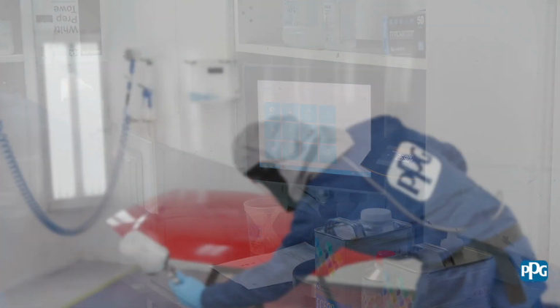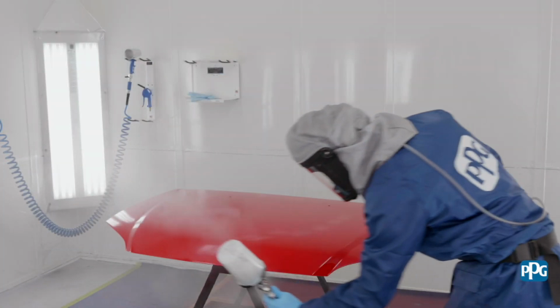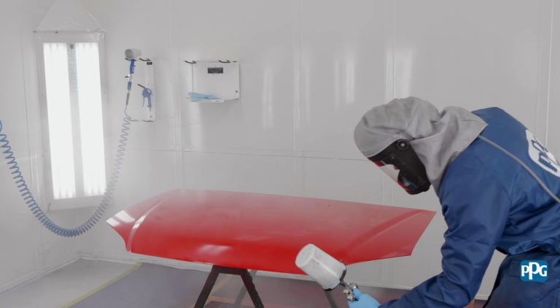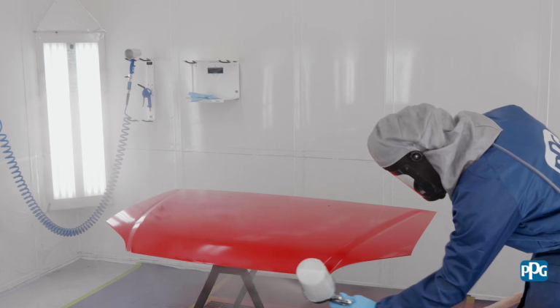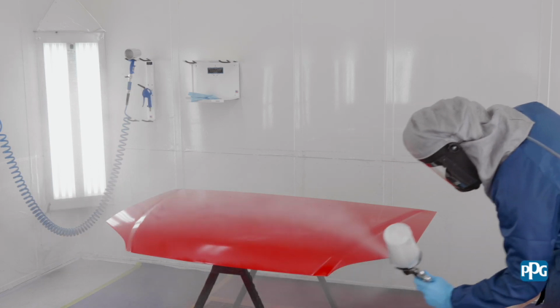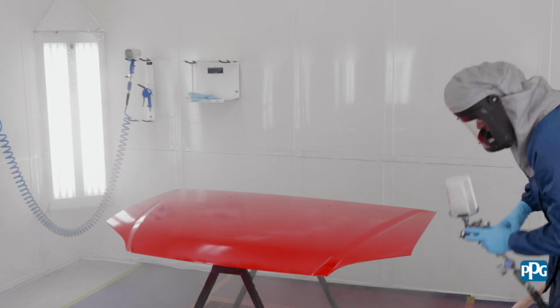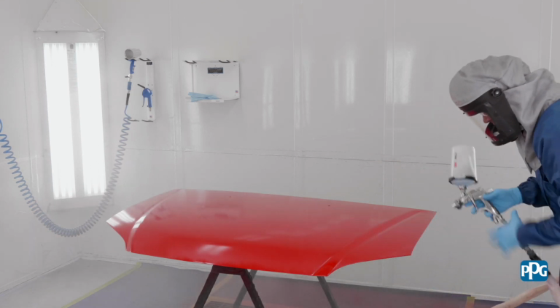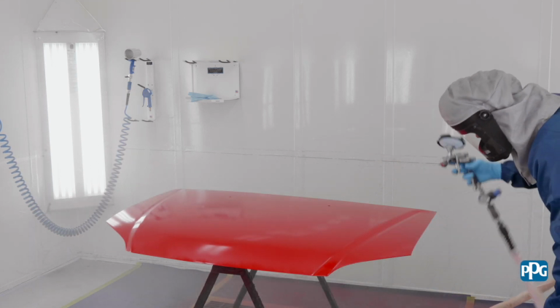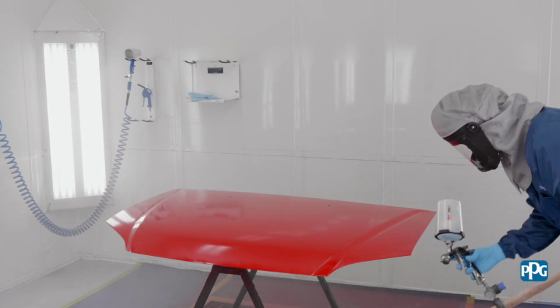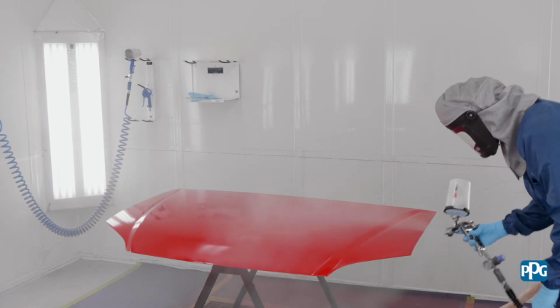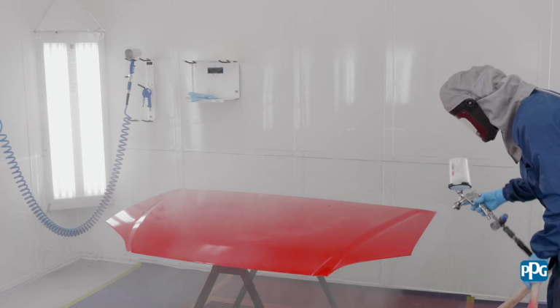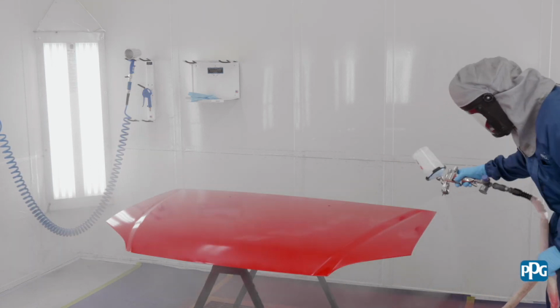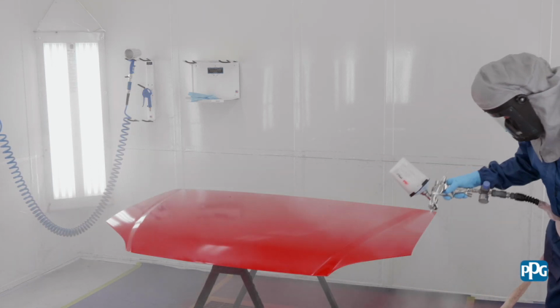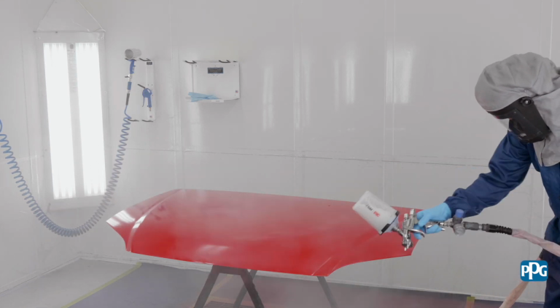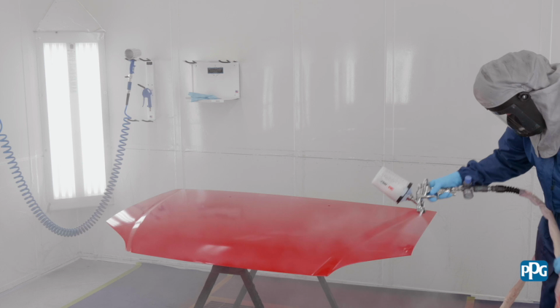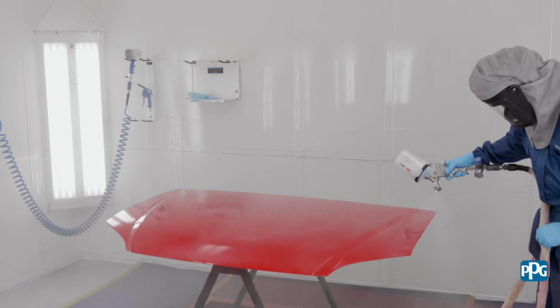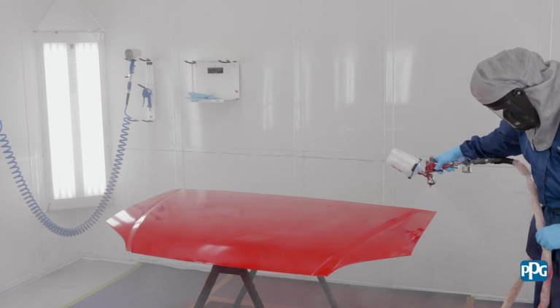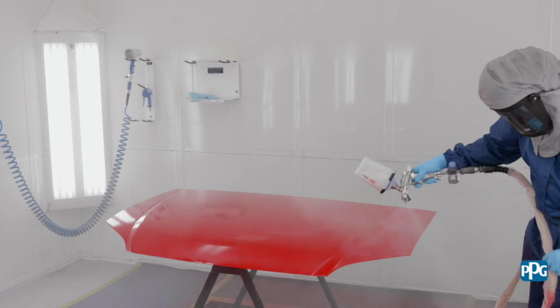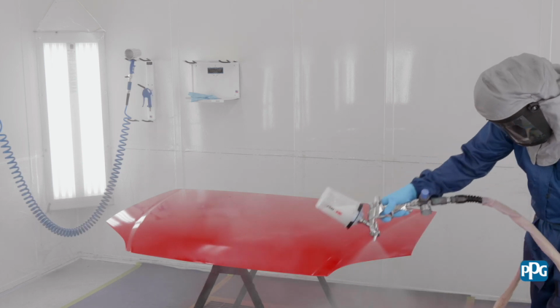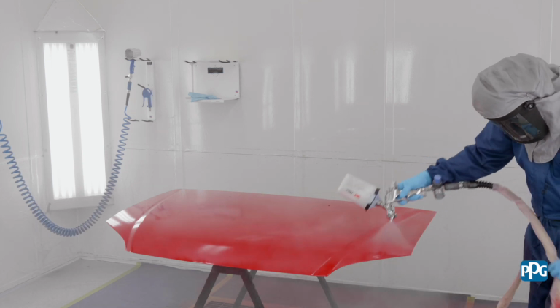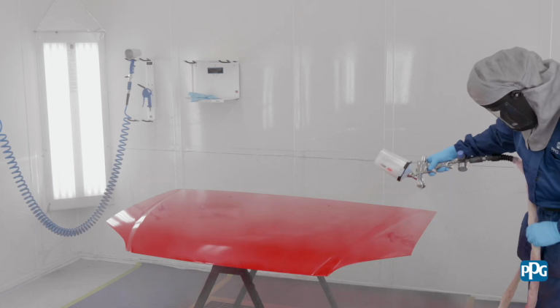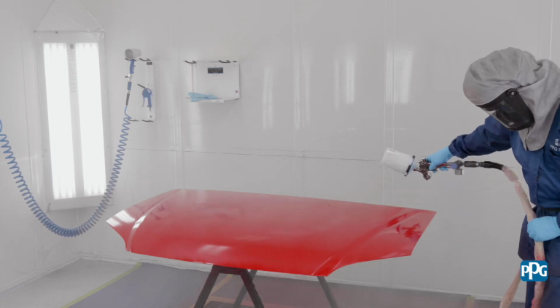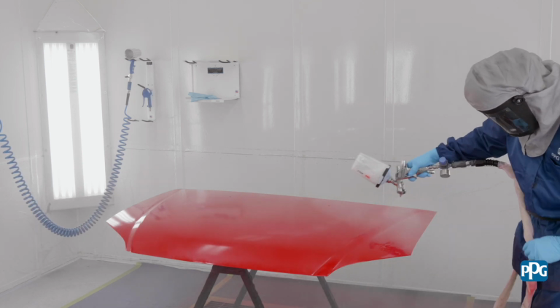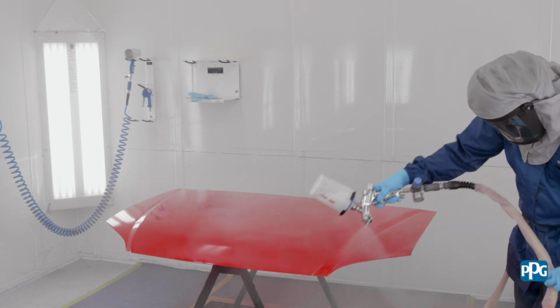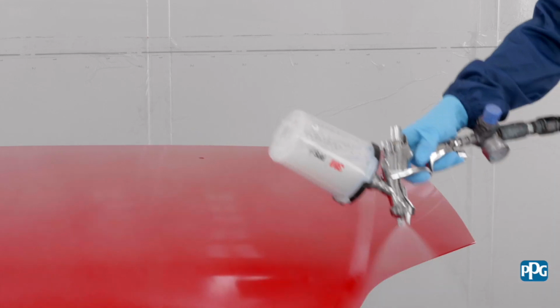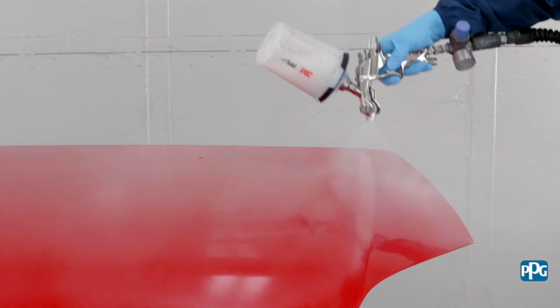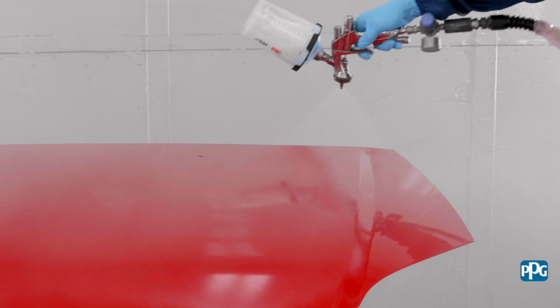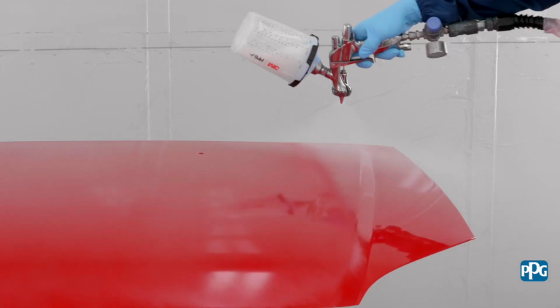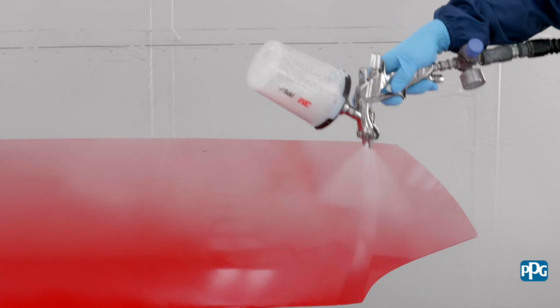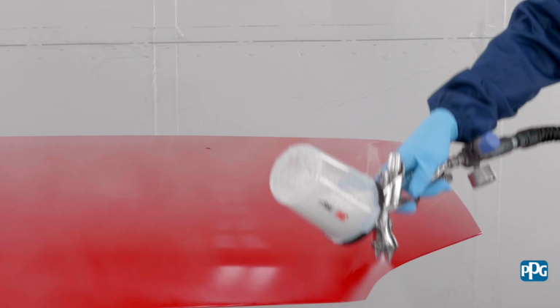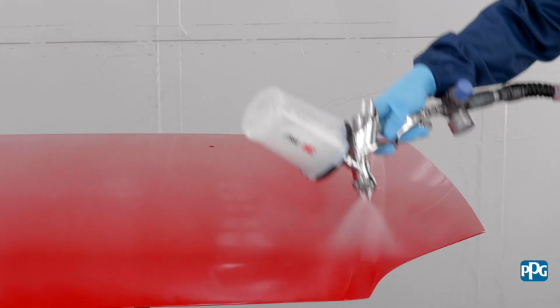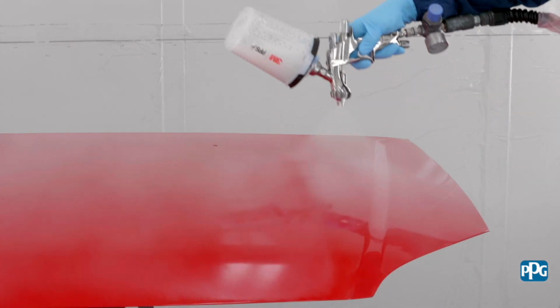It's important that the clear coat extend to the nearest panel edge and cover the base coat by a minimum of 2.0 mils. This will ensure full coverage of the clear coat and maintain the PPG paint performance guarantee and warranty.